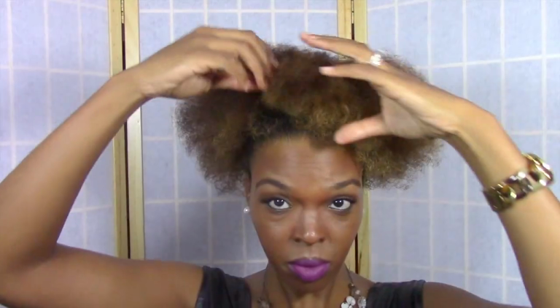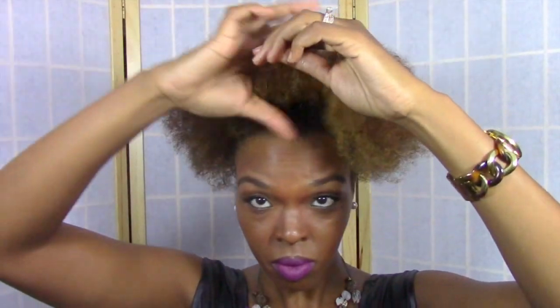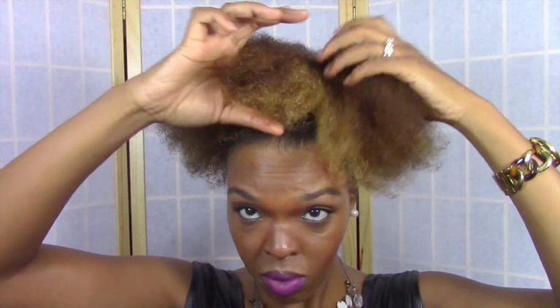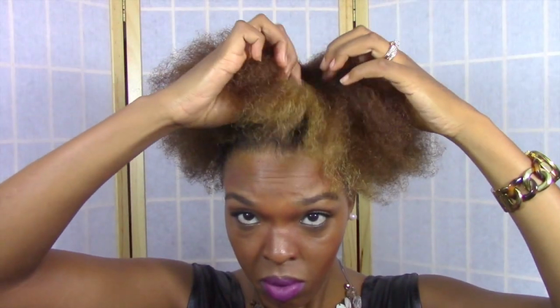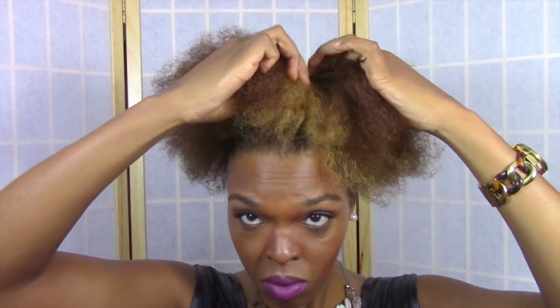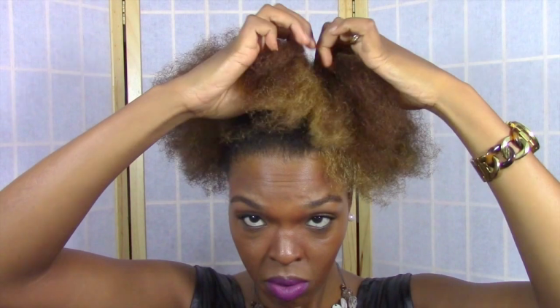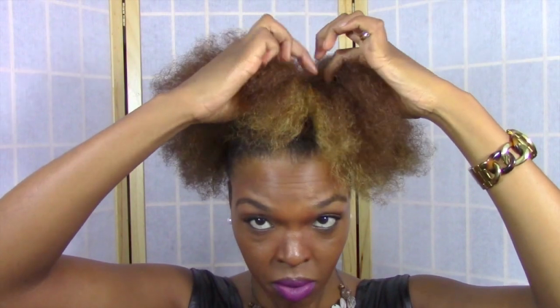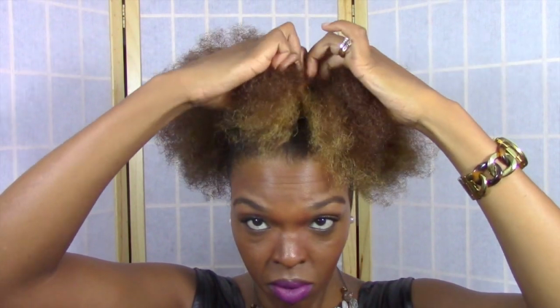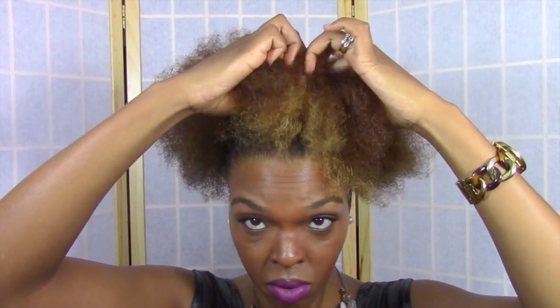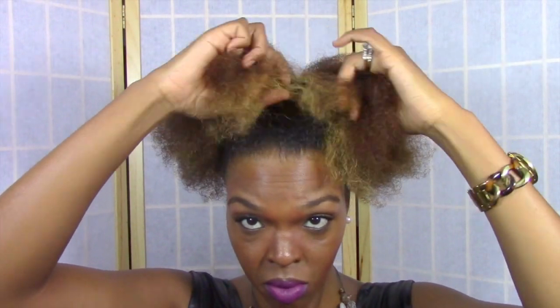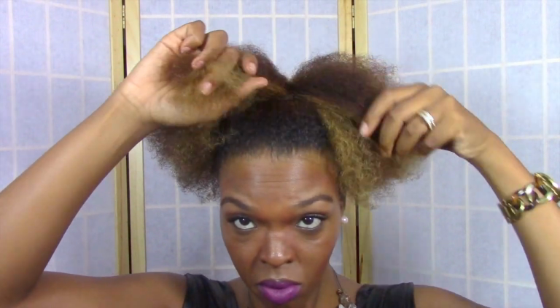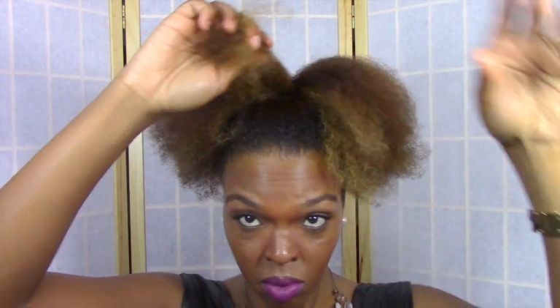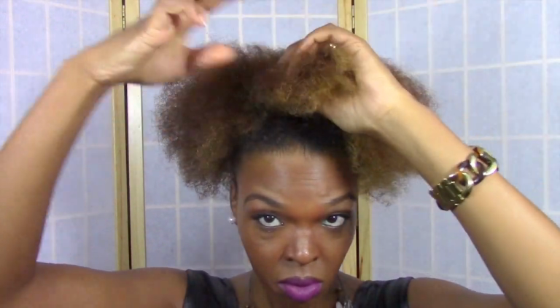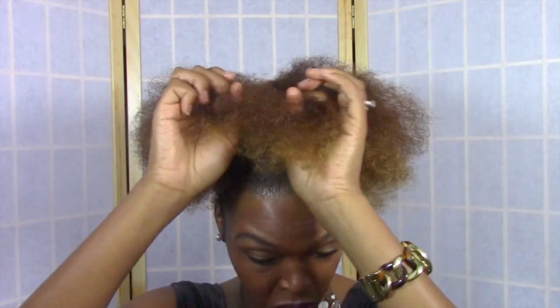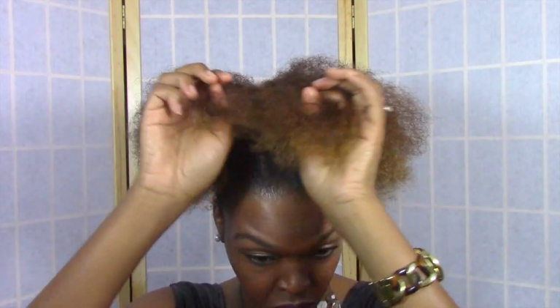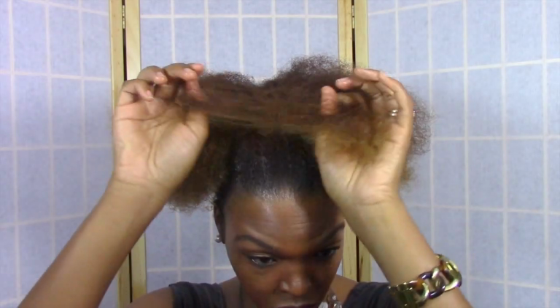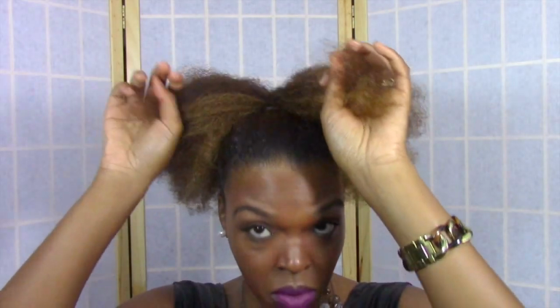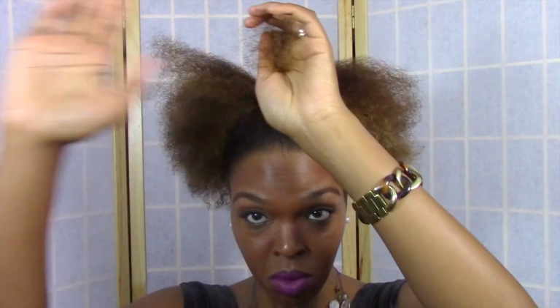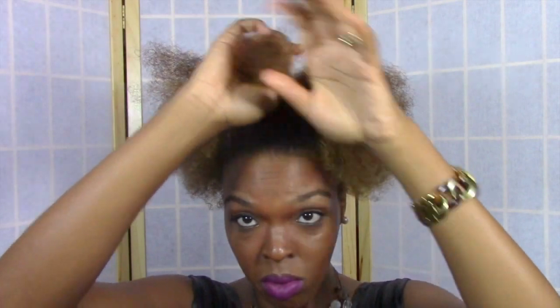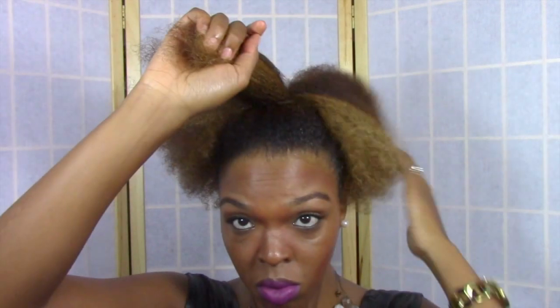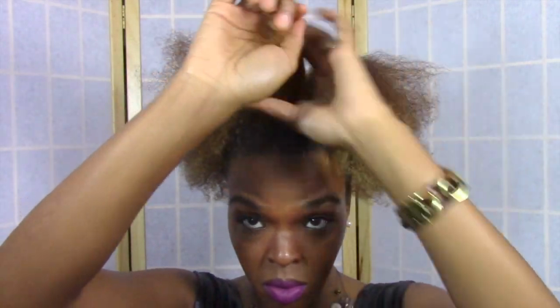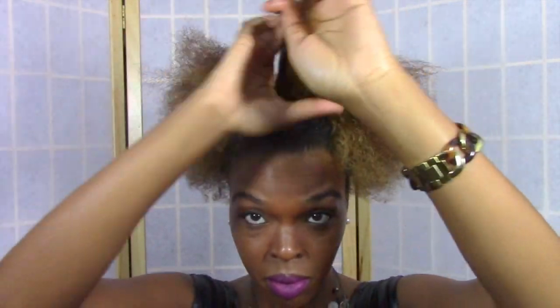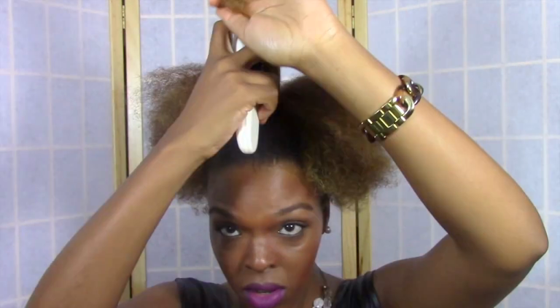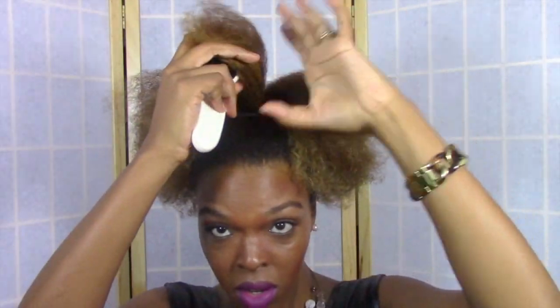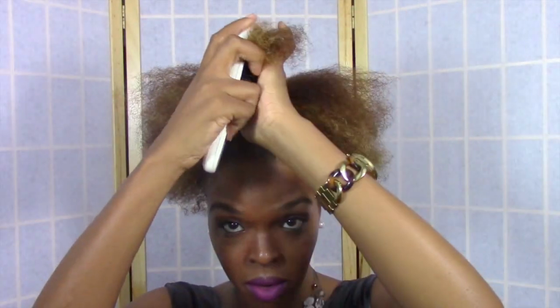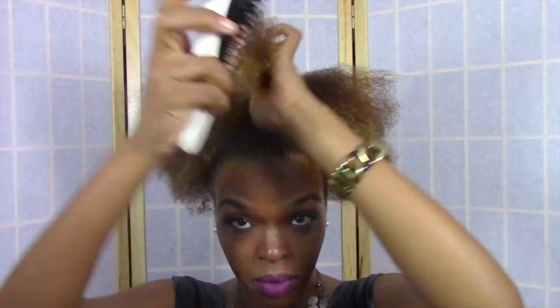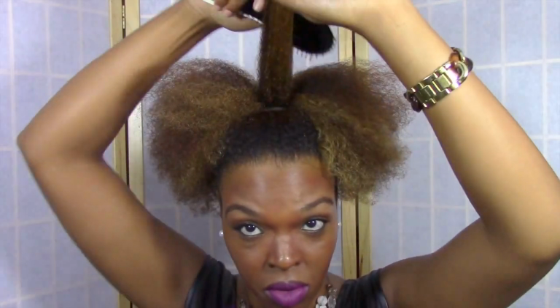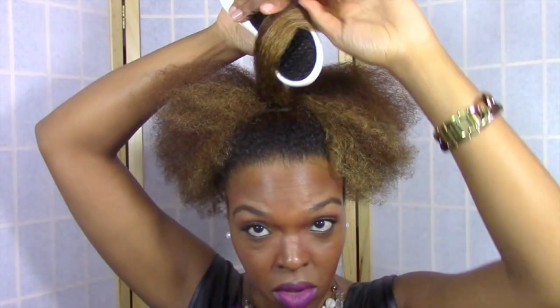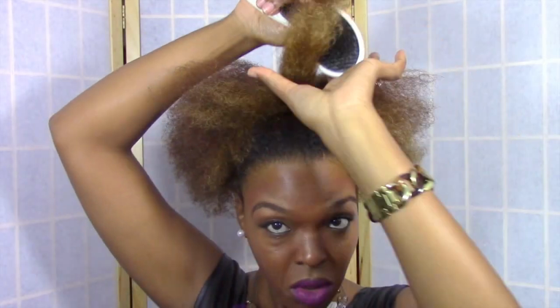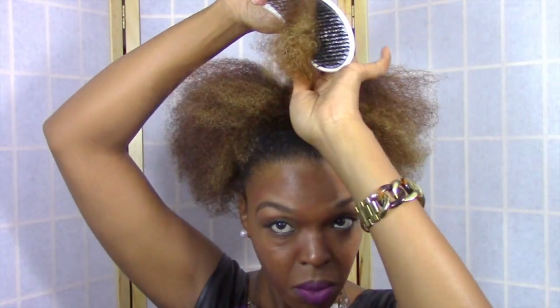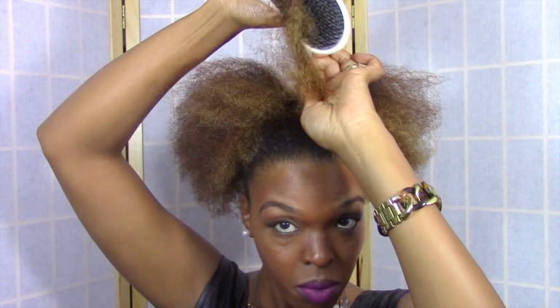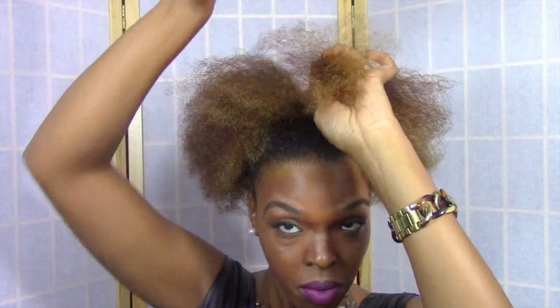Now section off a medium piece of your hair and you can use this time to moisturize your hair if you haven't done so already. I already did, so I'm going to move right along to detangling my hair with a brush and then onto the bunting process.